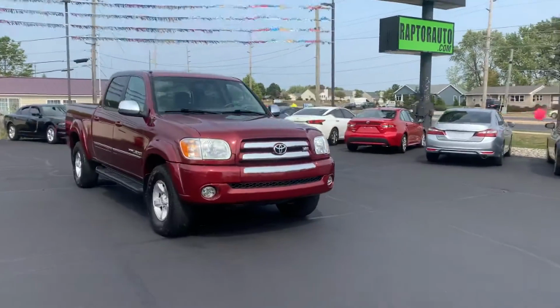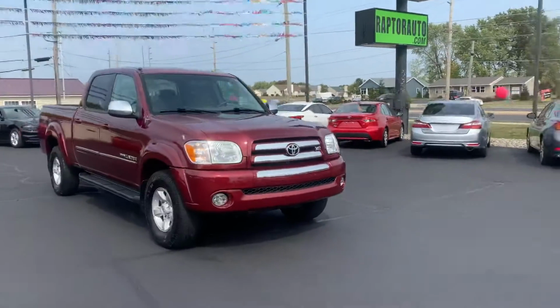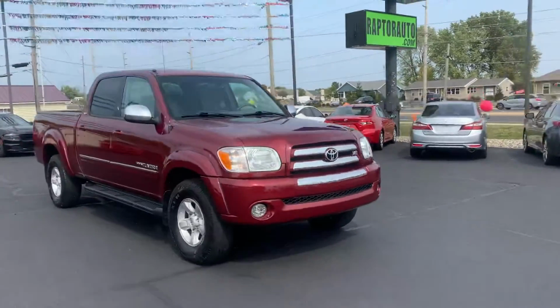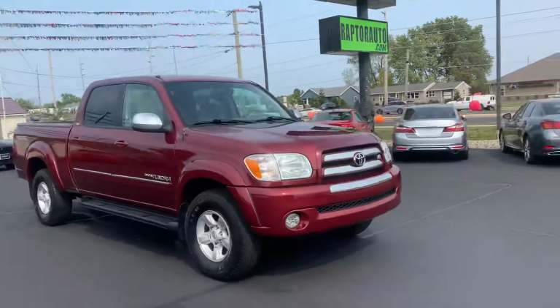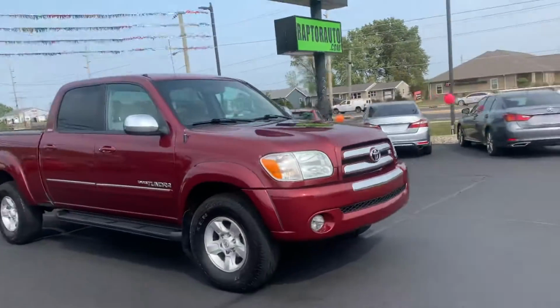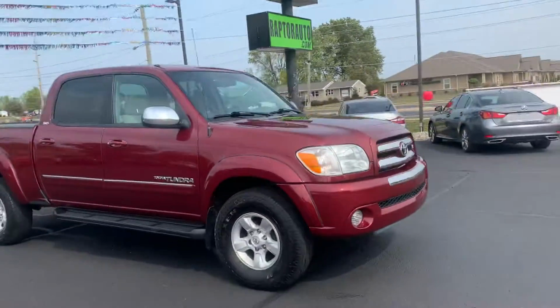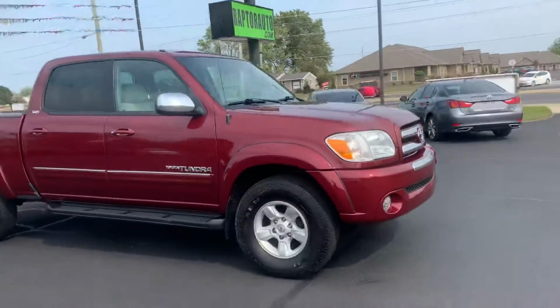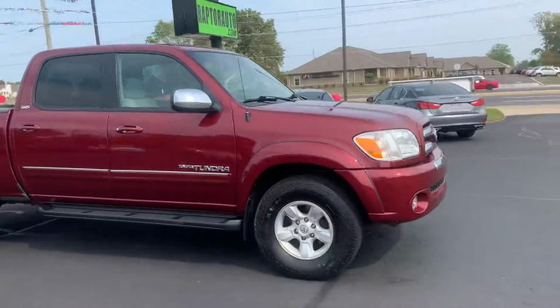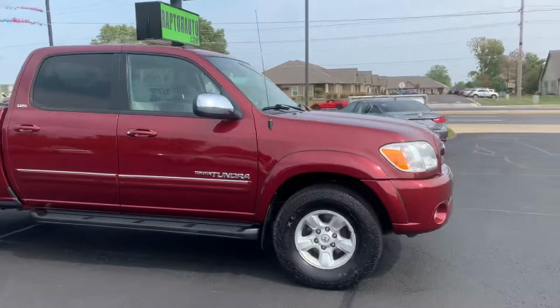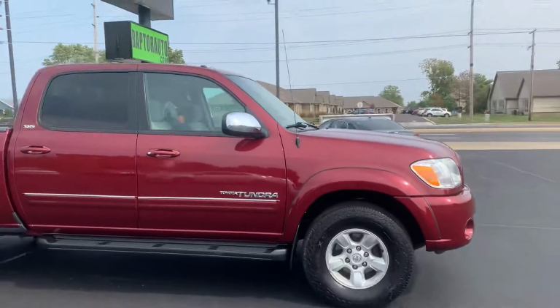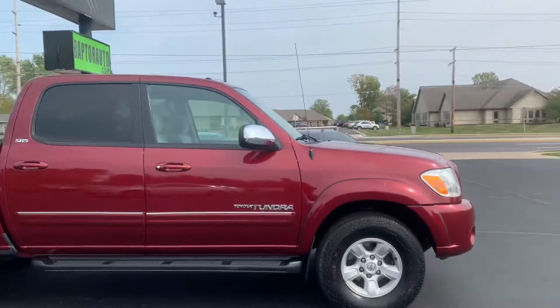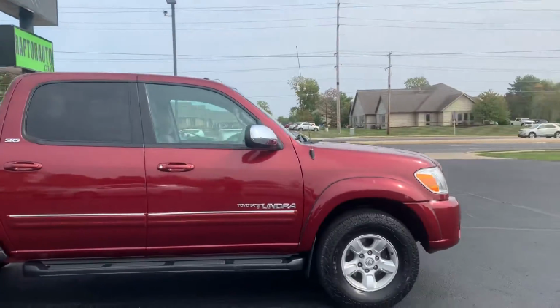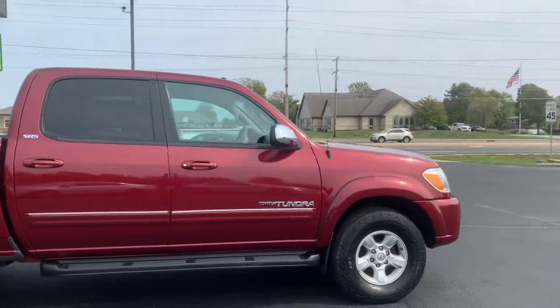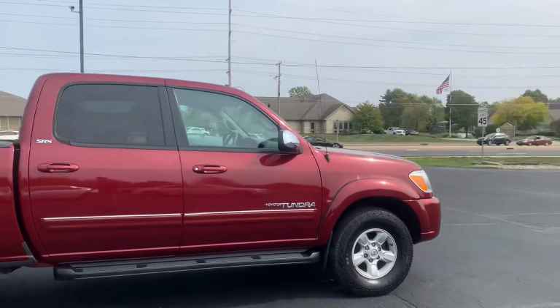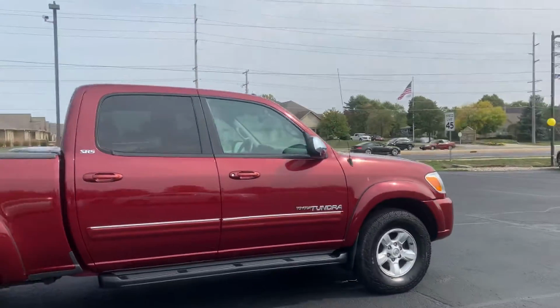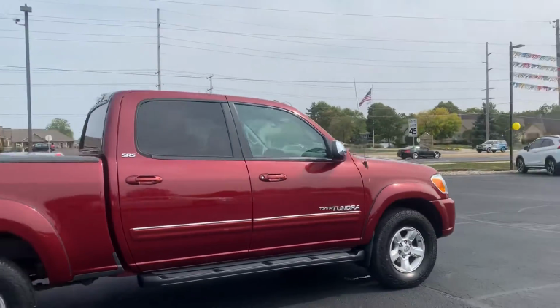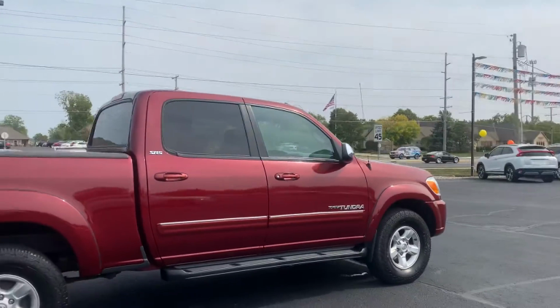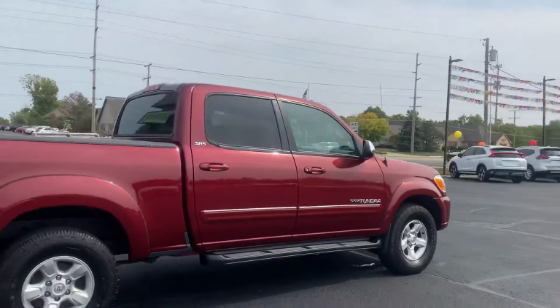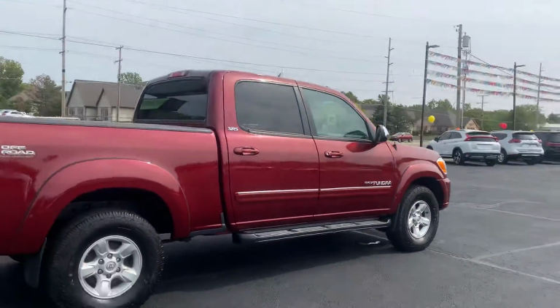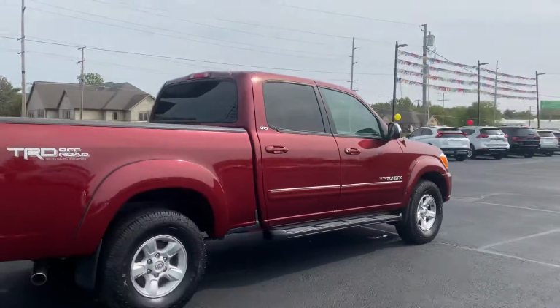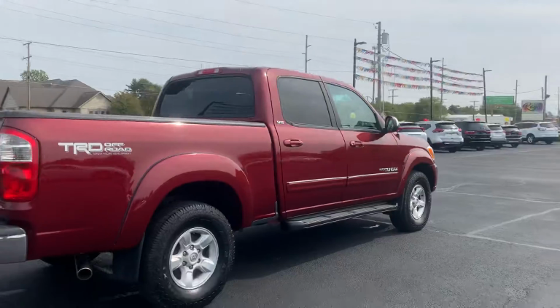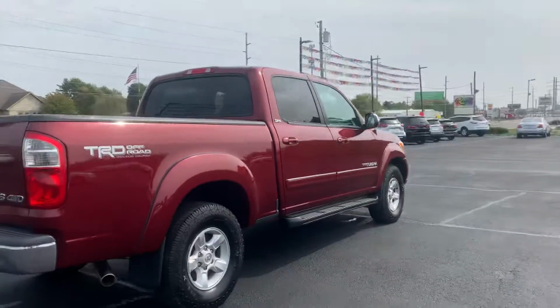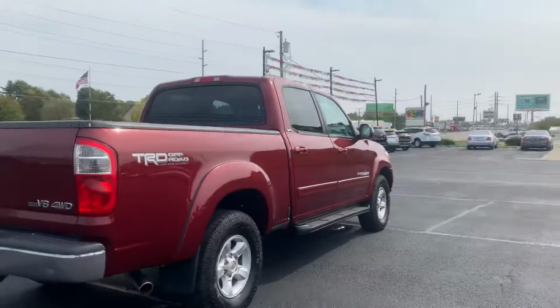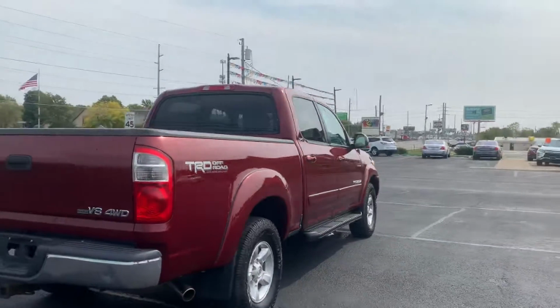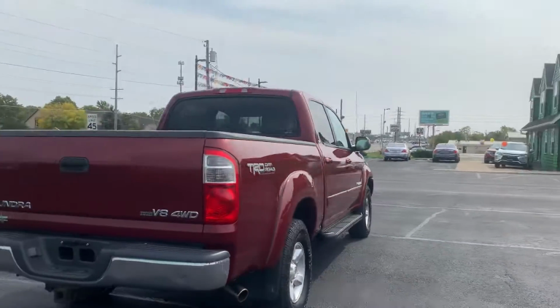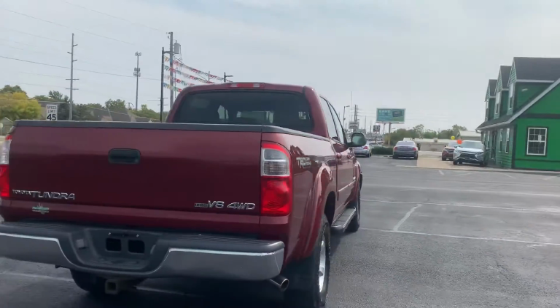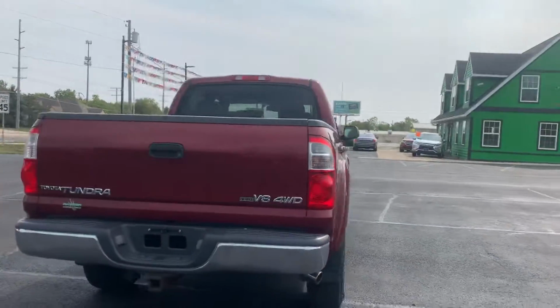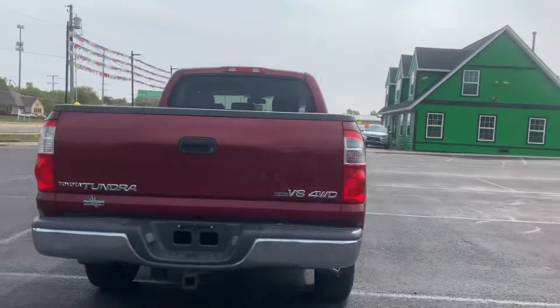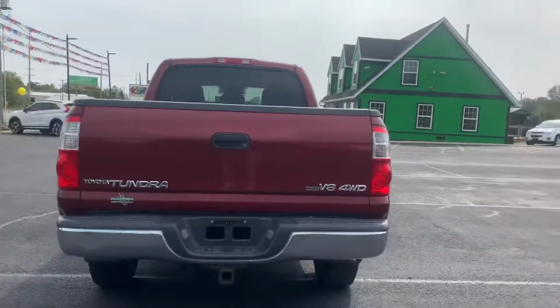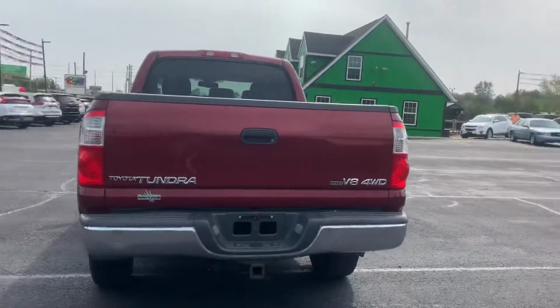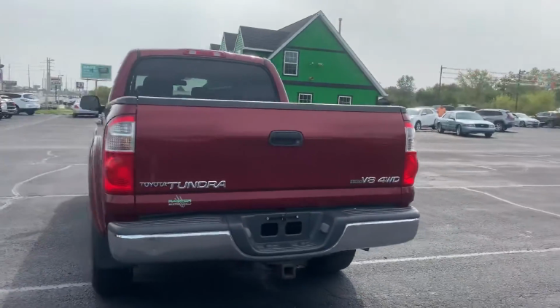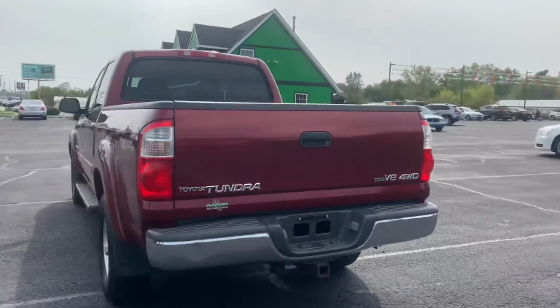Out here at Raptor Automotive we have a 2006 Toyota Tundra. This one's the SR5, it's got the off-road package, step rails, it is four-wheel drive, and it's got the tow package.